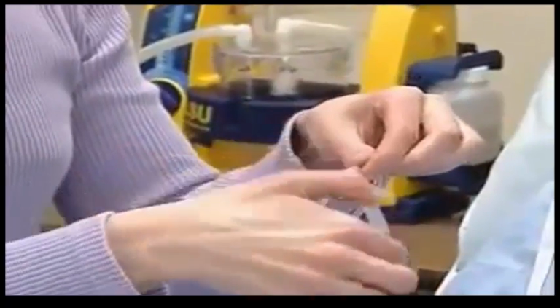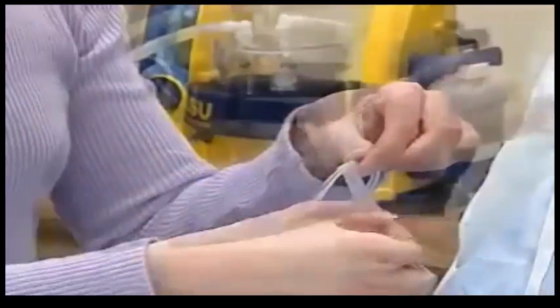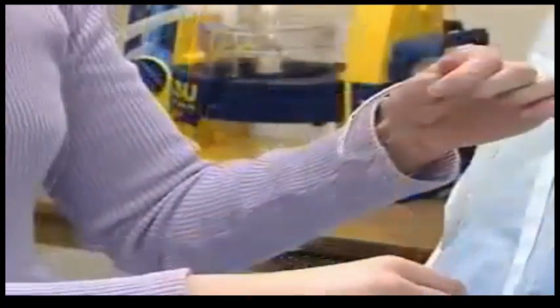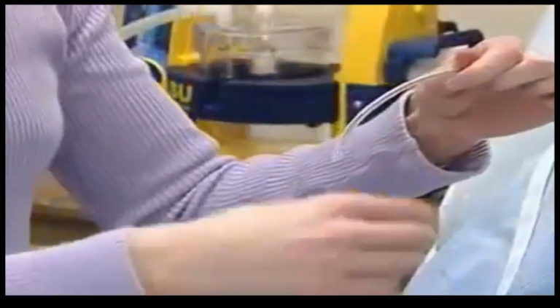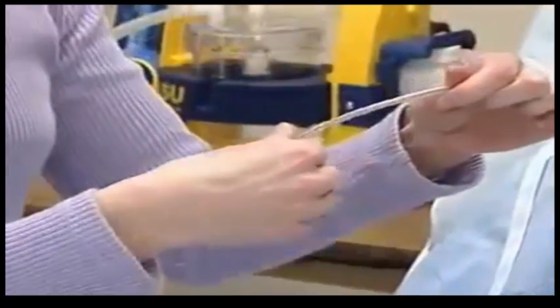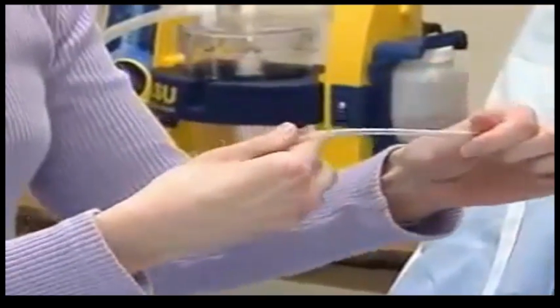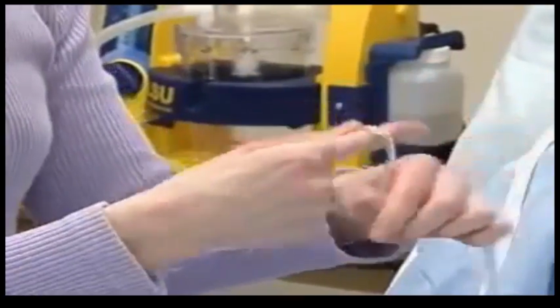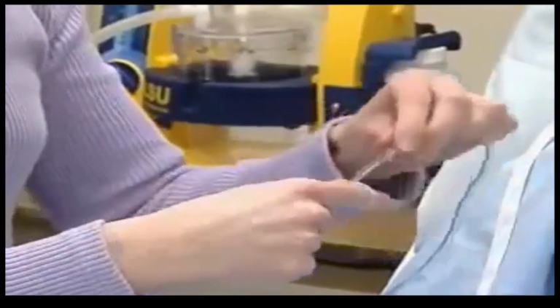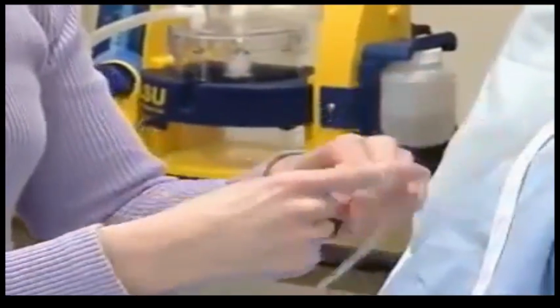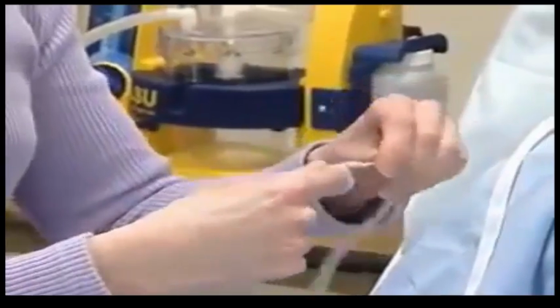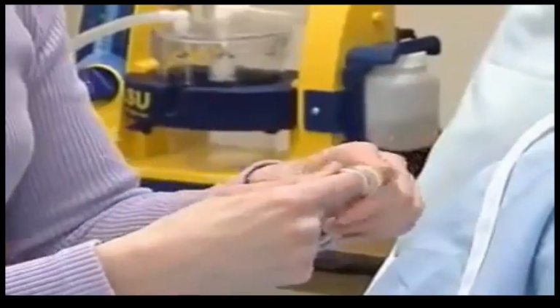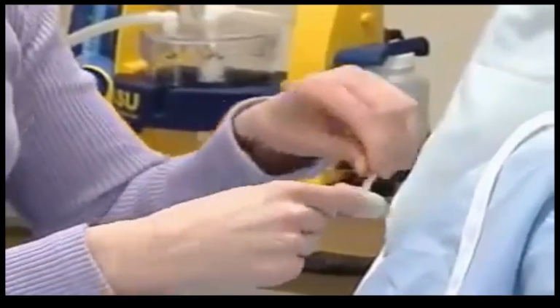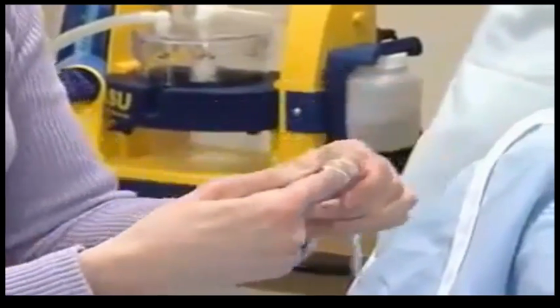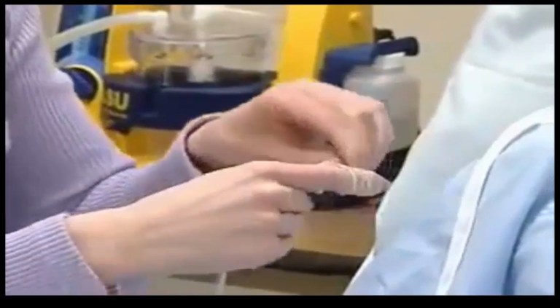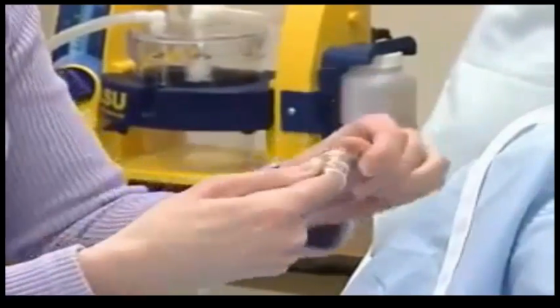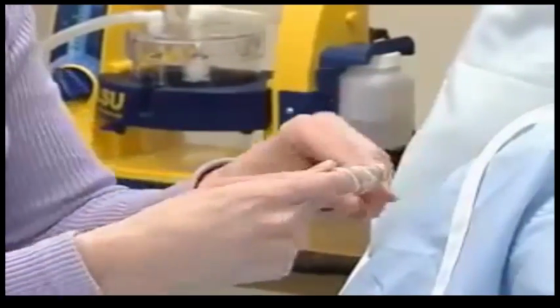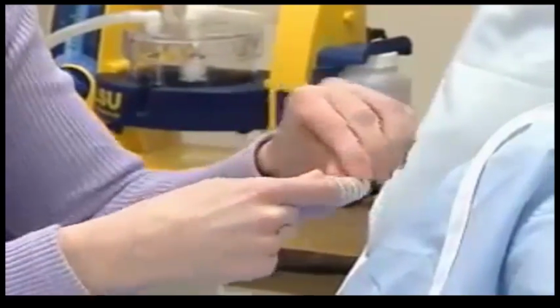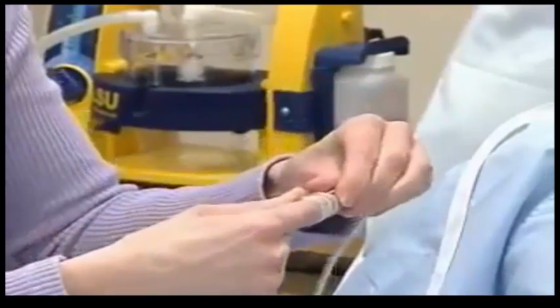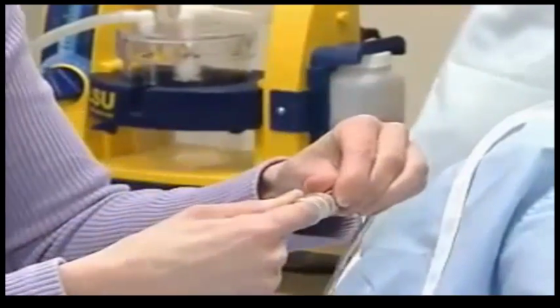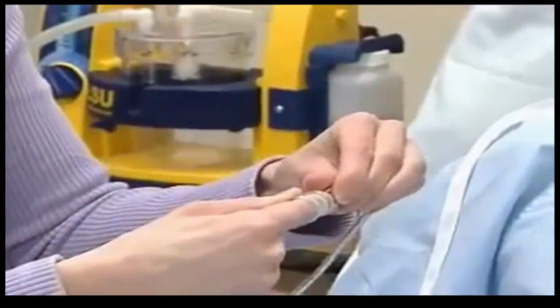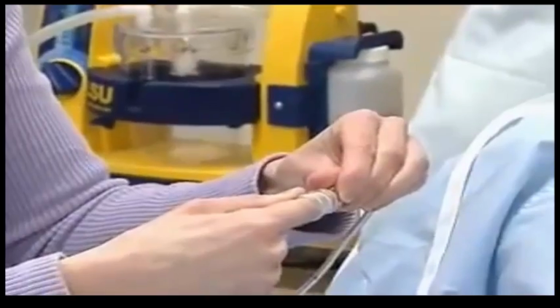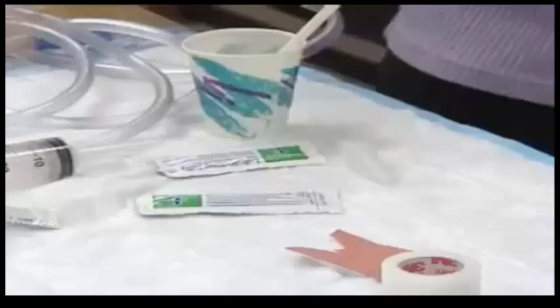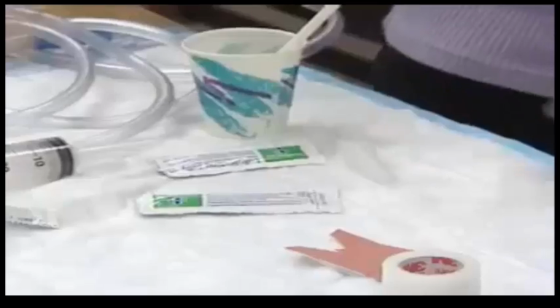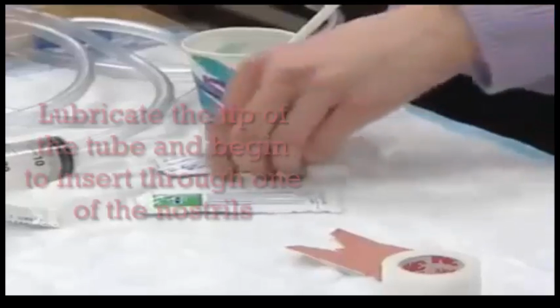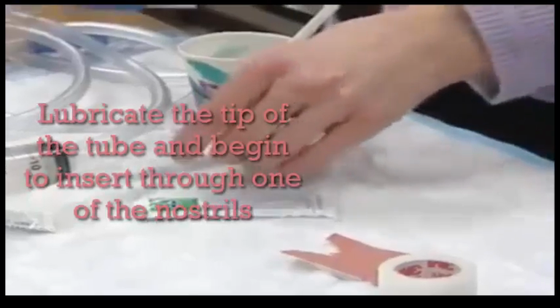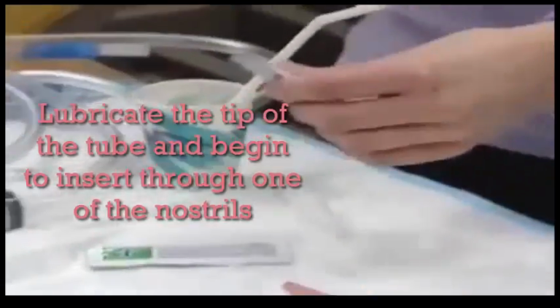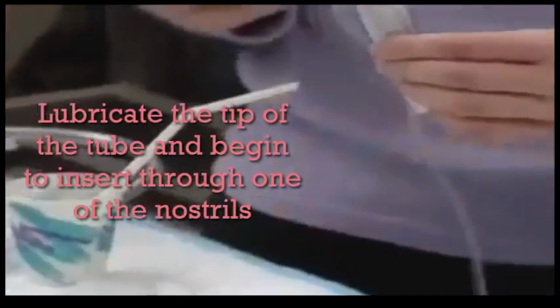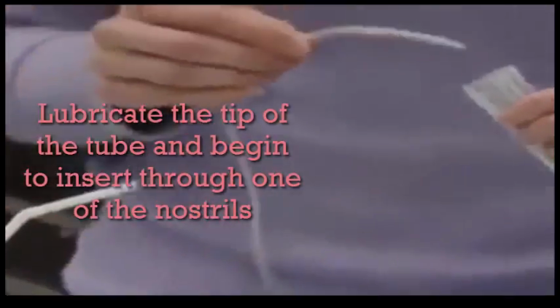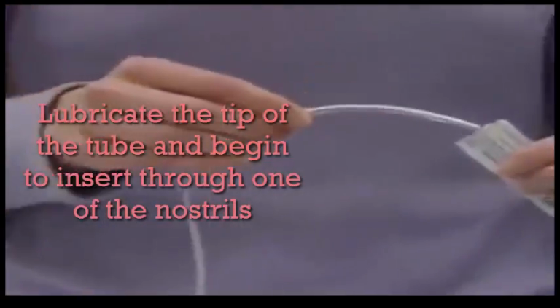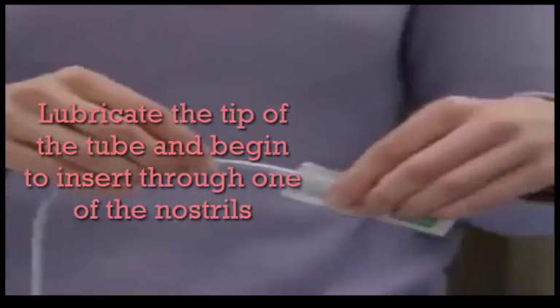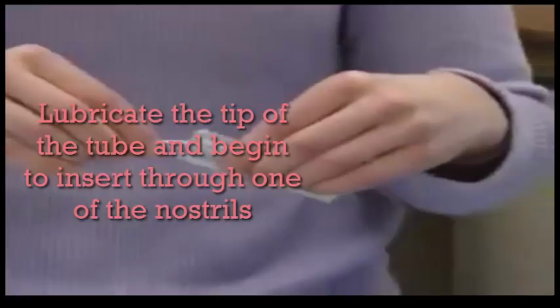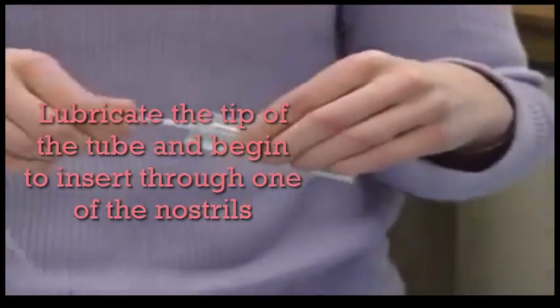We can create a gentle curve in the pliable tubing by winding 4 to 6 inches of tube tightly around the index finger. Then lubricate the end of the tube to be inserted — 3 or 4 inches should do.